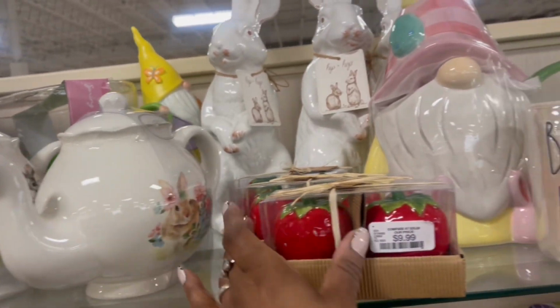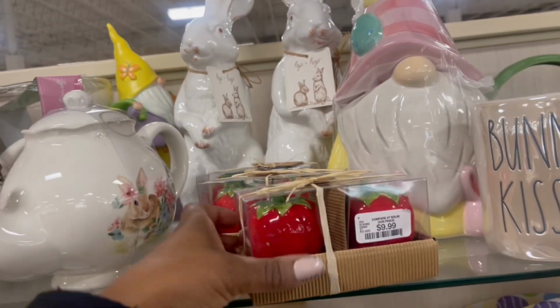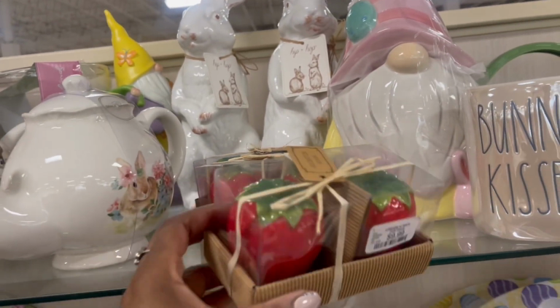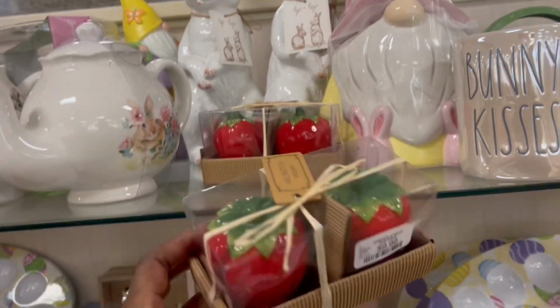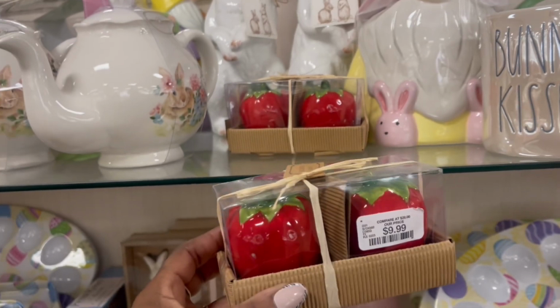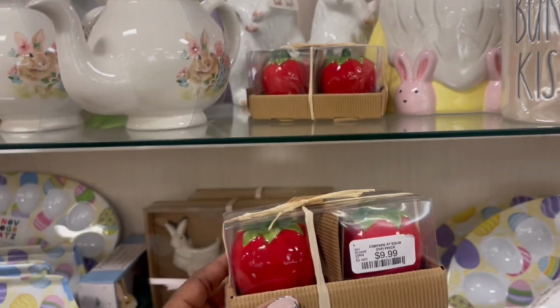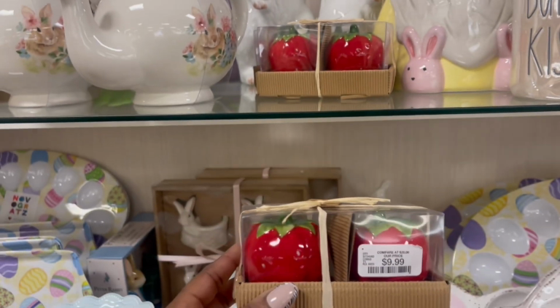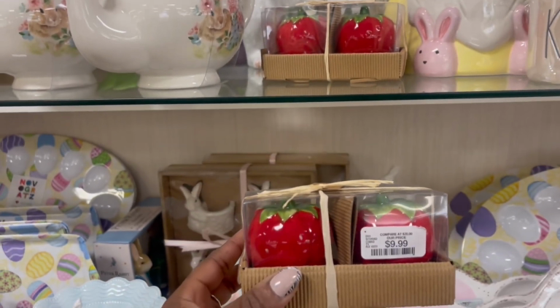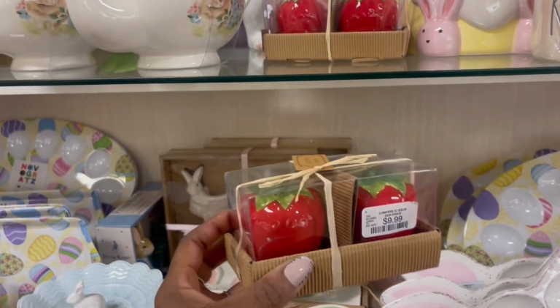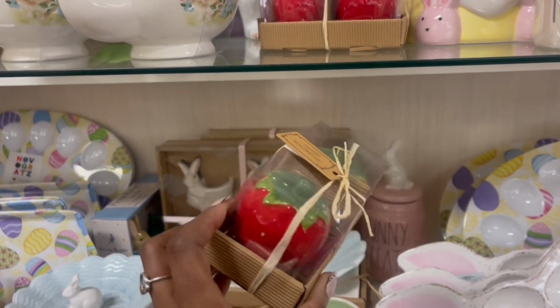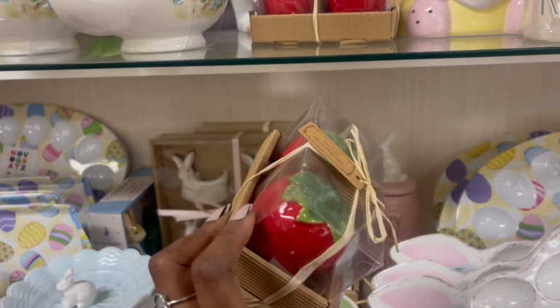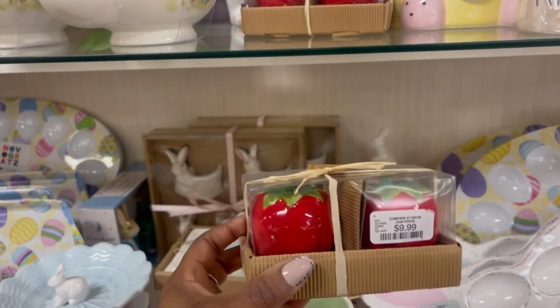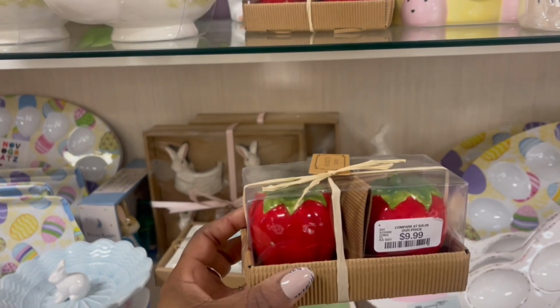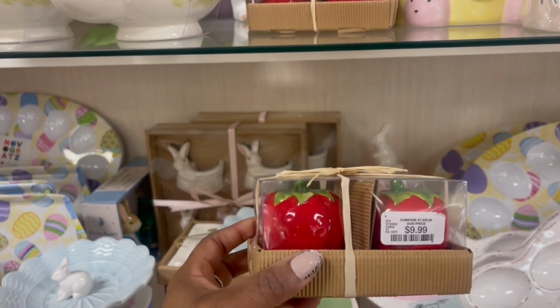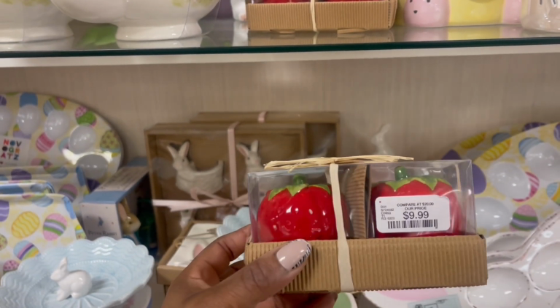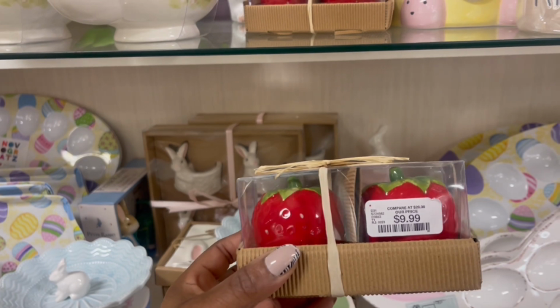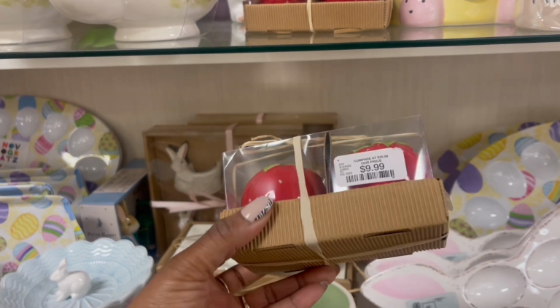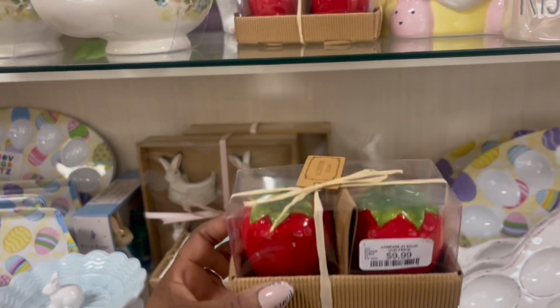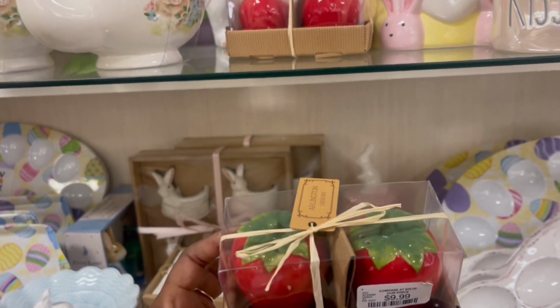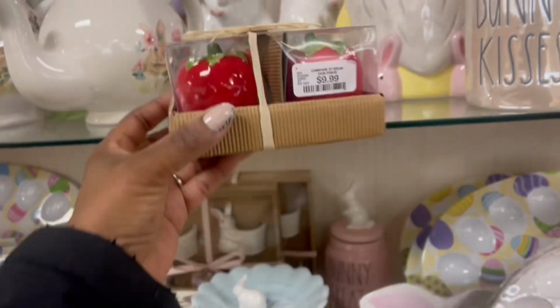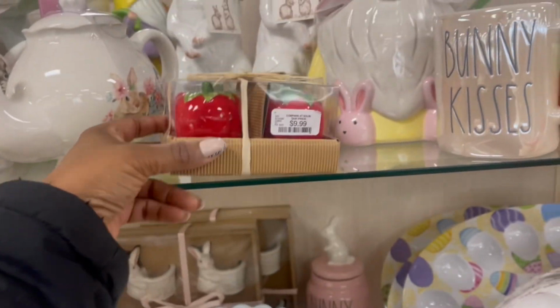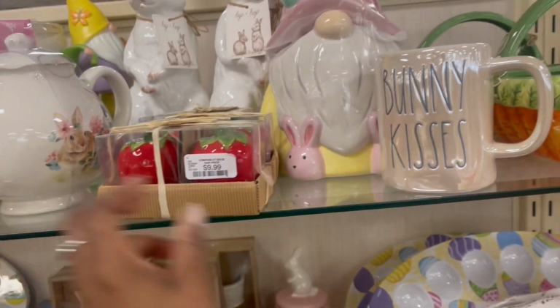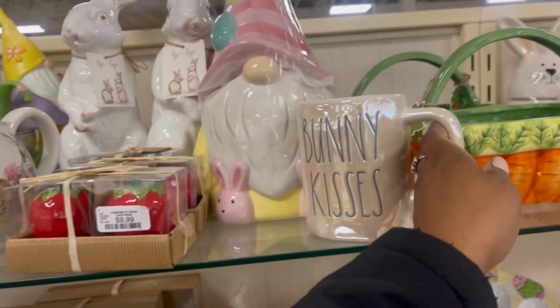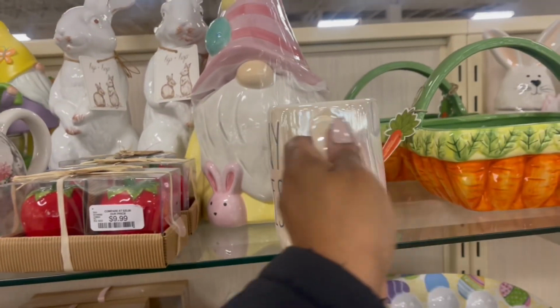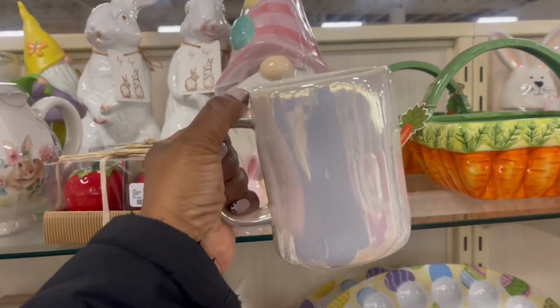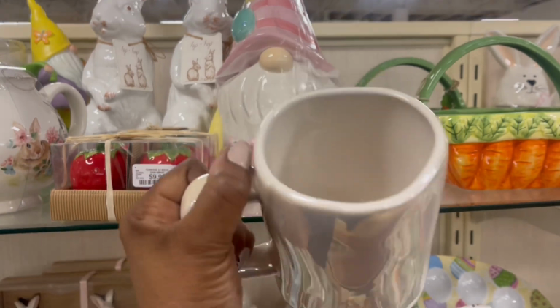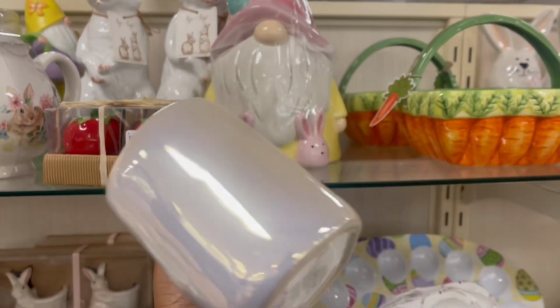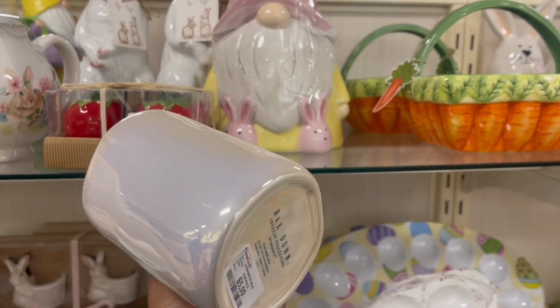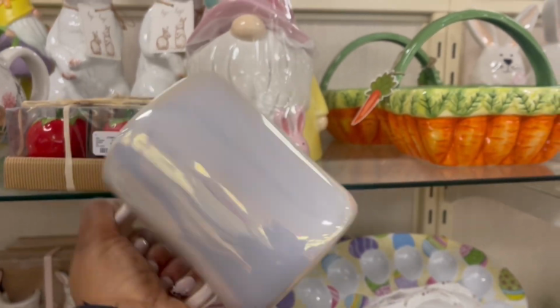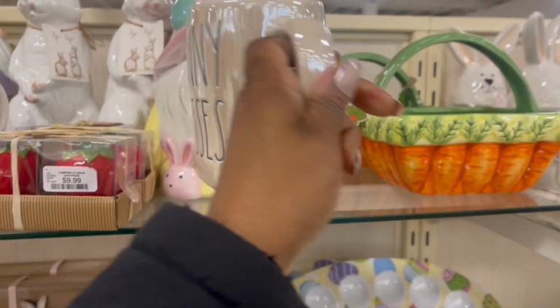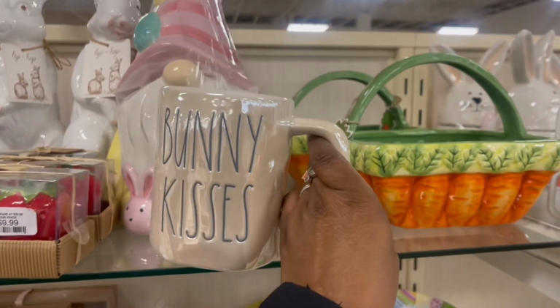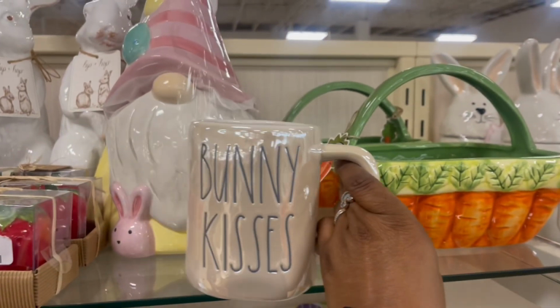Look at the strawberries. Don't make me do it — I can't change my theme. No. But that is cute. $9.99. Got that going on — bunny kisses. That's that iridescent right there. $5.99 on that.